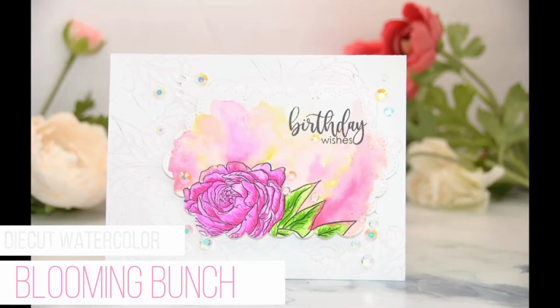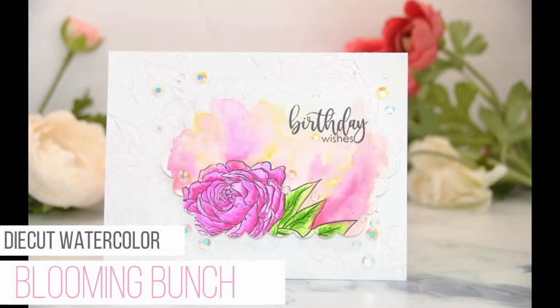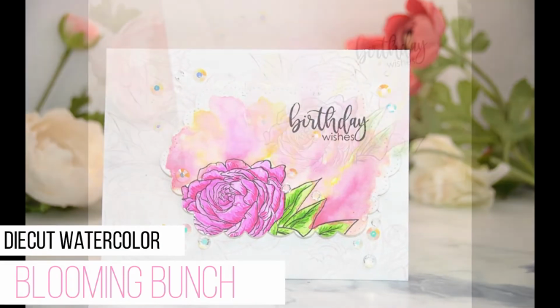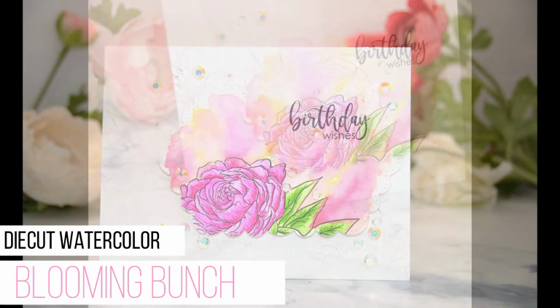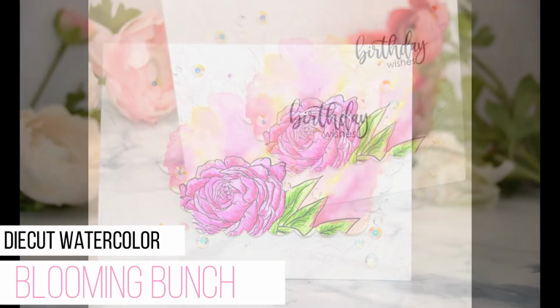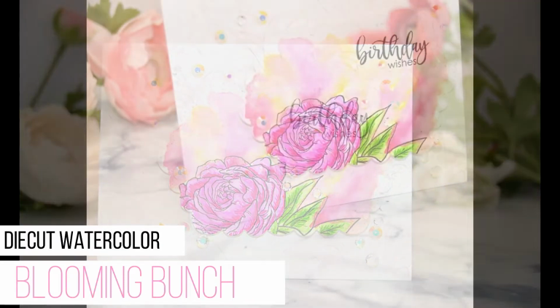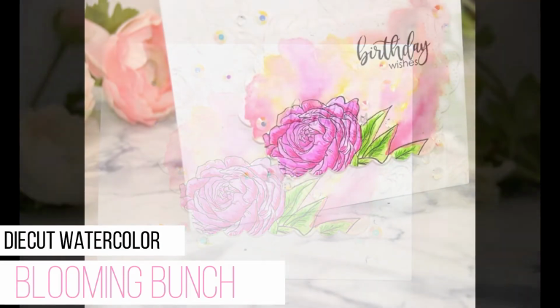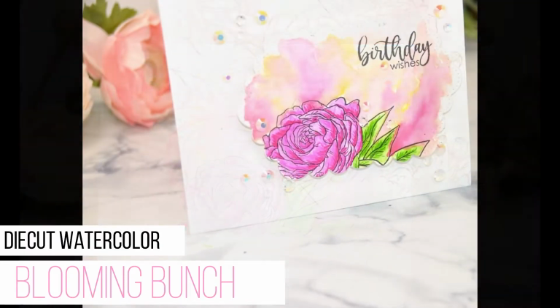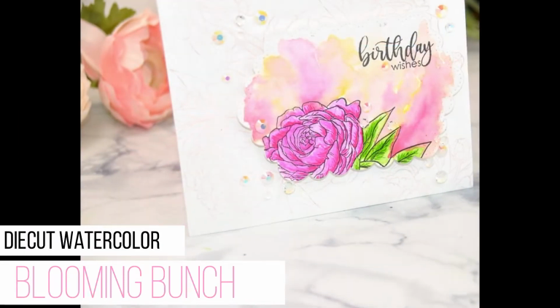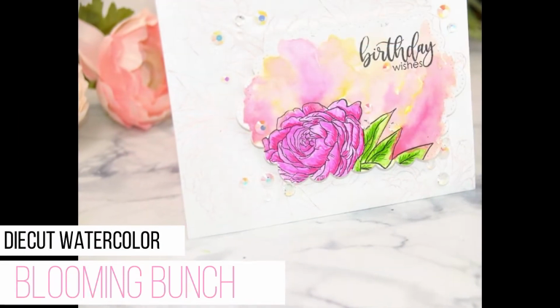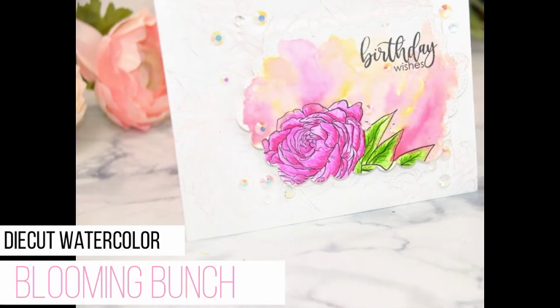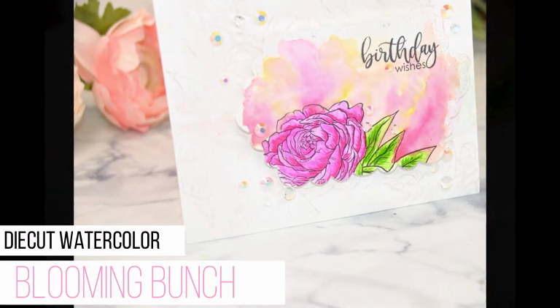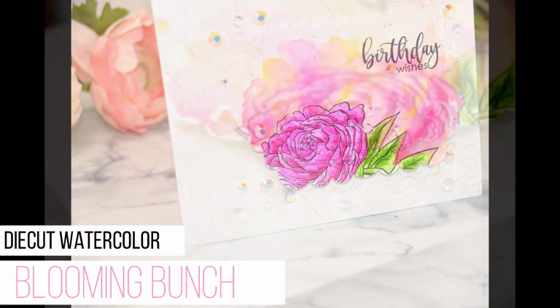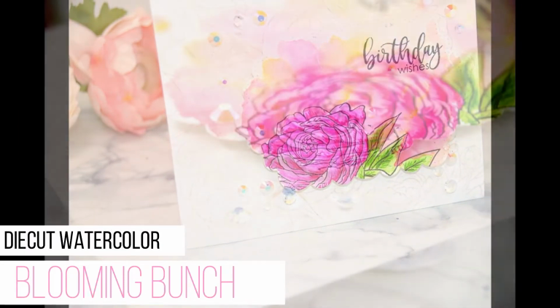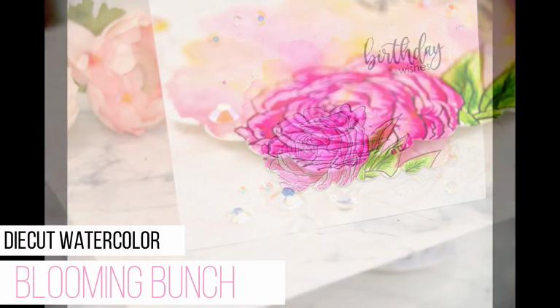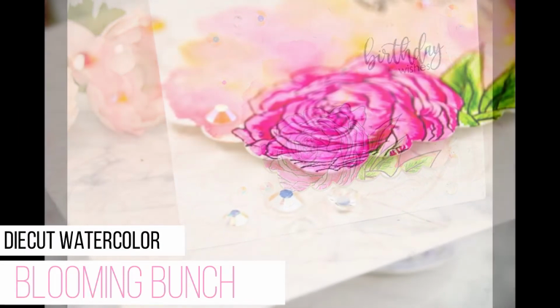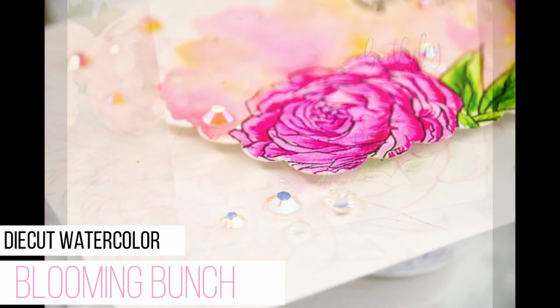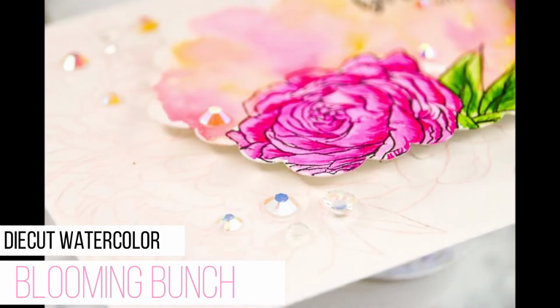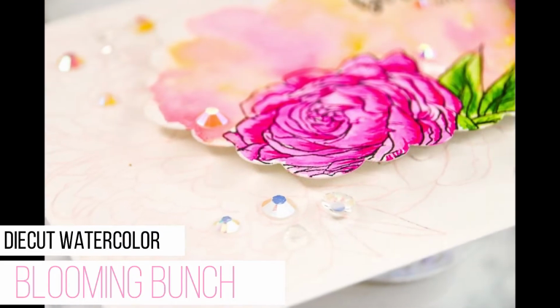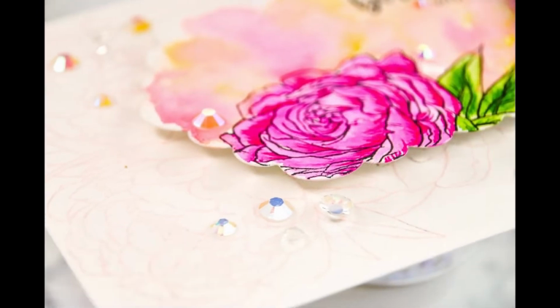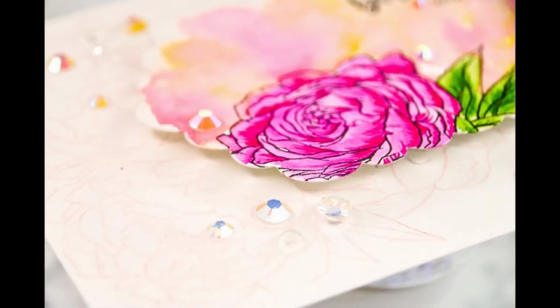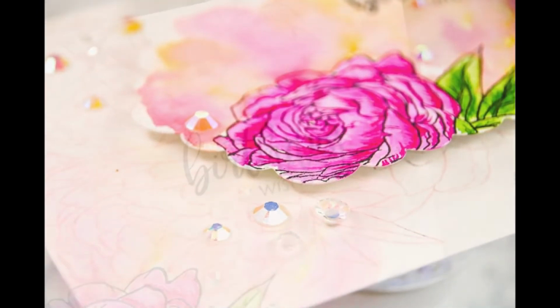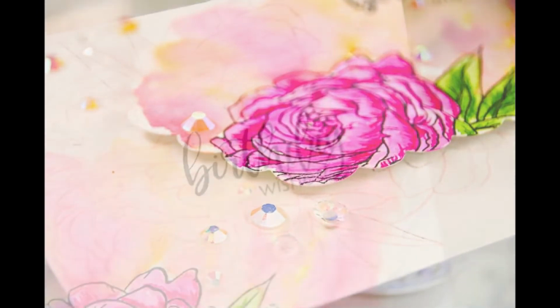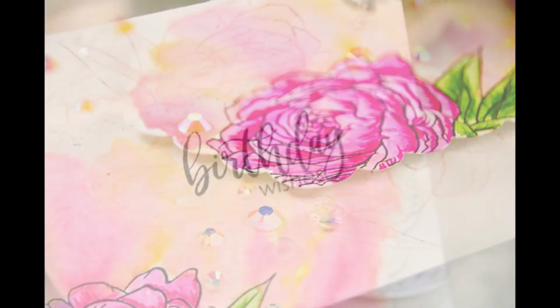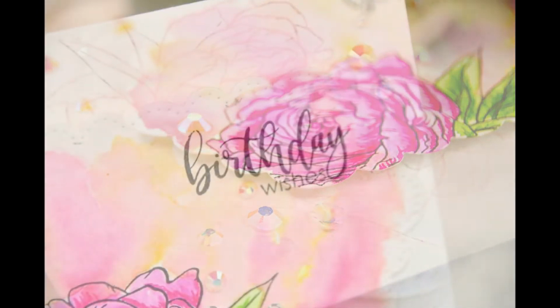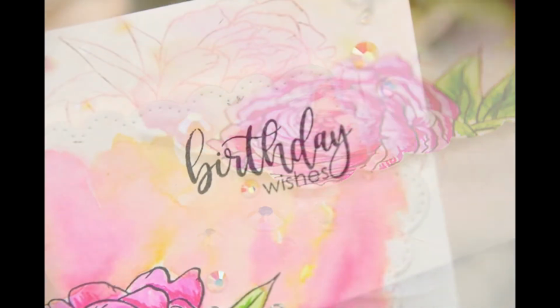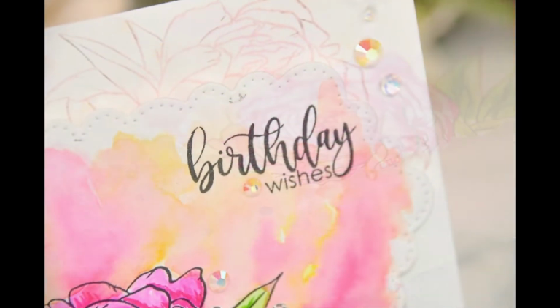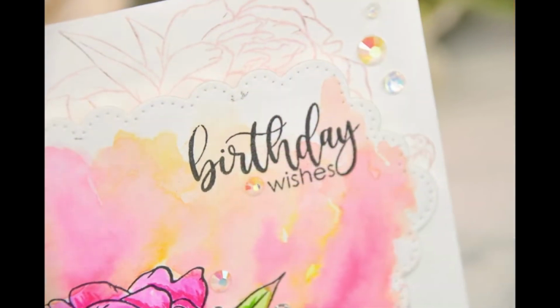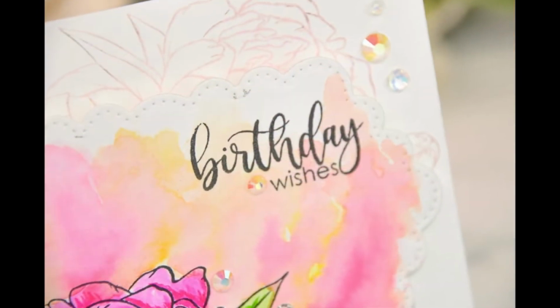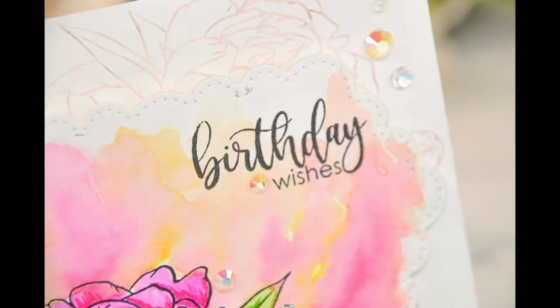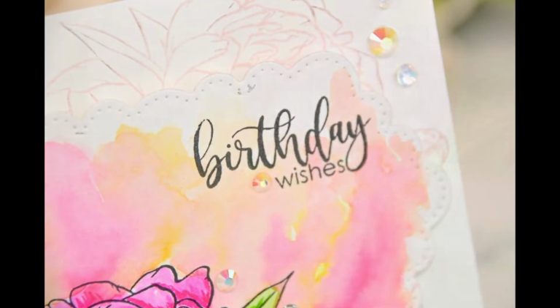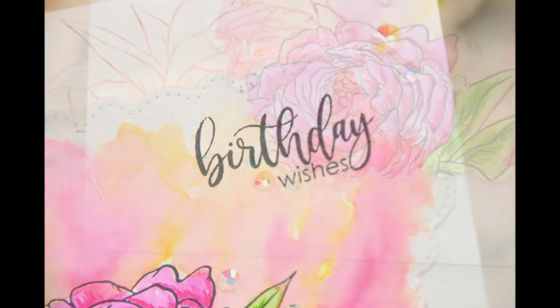Hey guys, Crystal Thompson here for Studio Cadia. Today we have a die cut watercolor using the Stancil Blooming Bunch. Stay tuned for this quick tutorial.